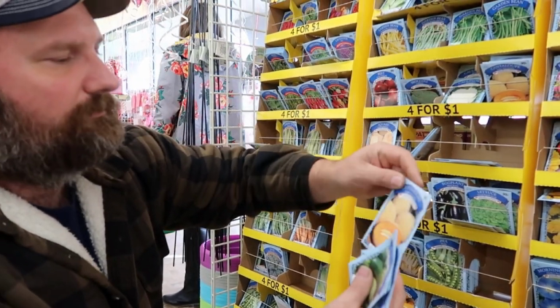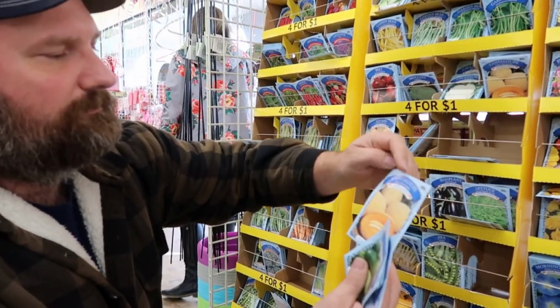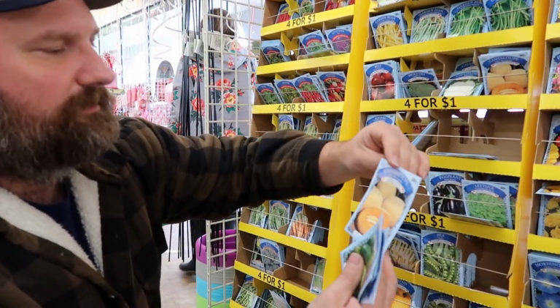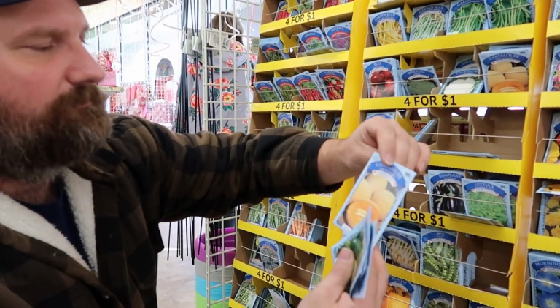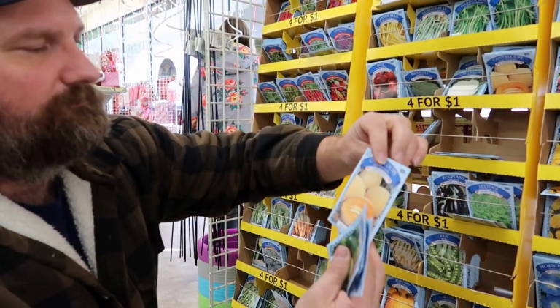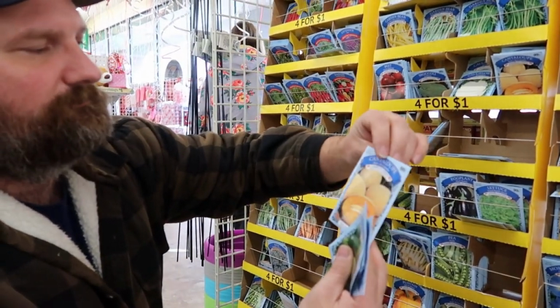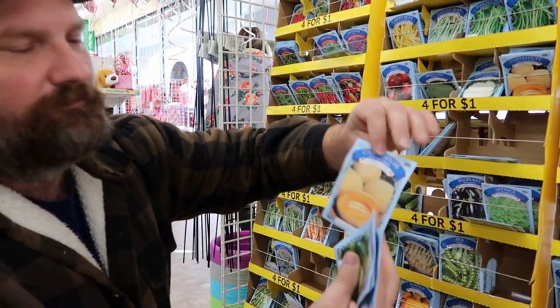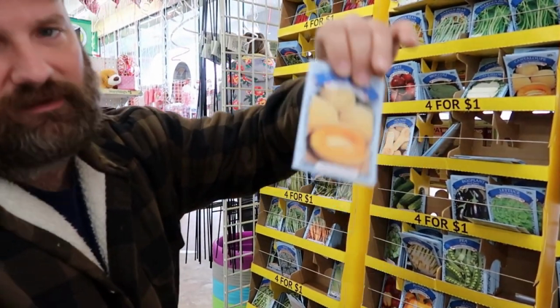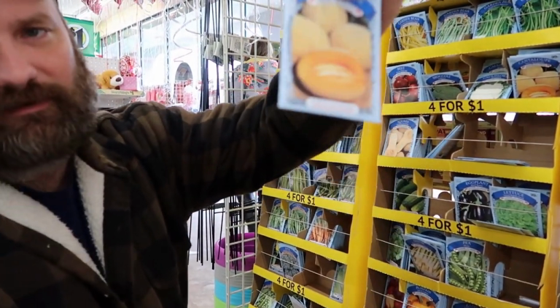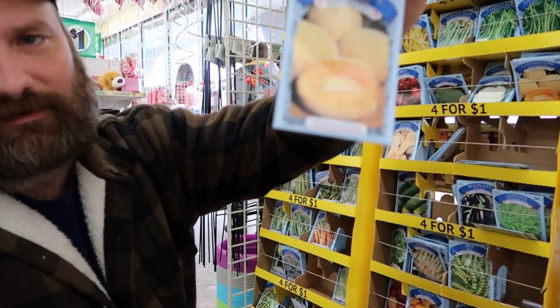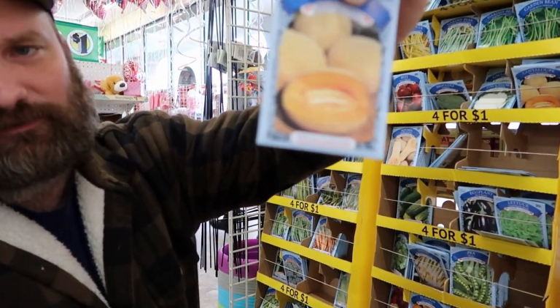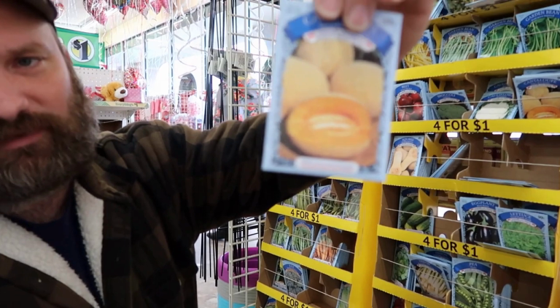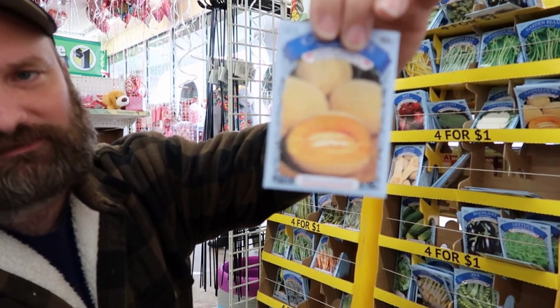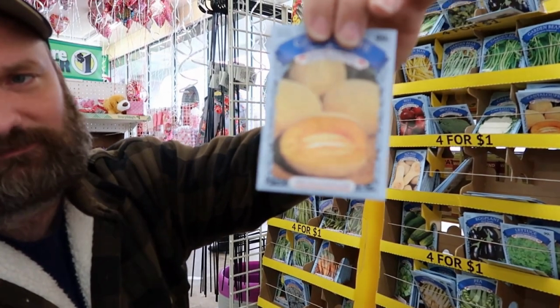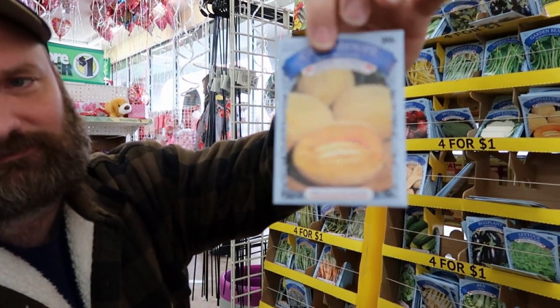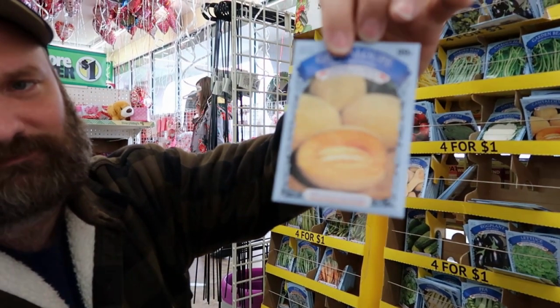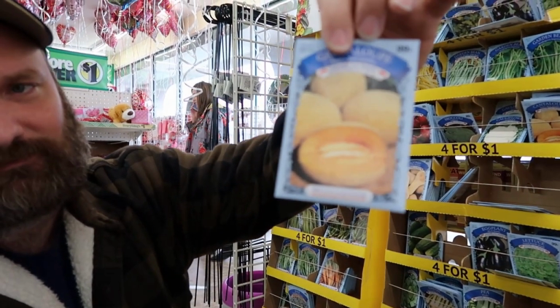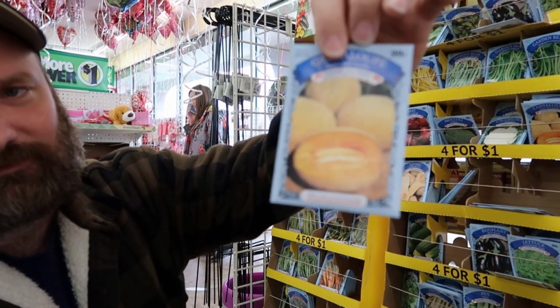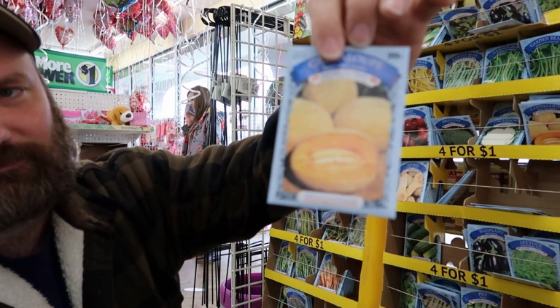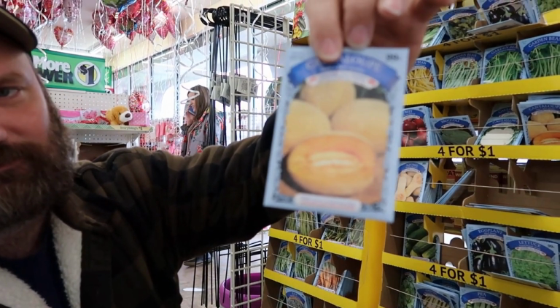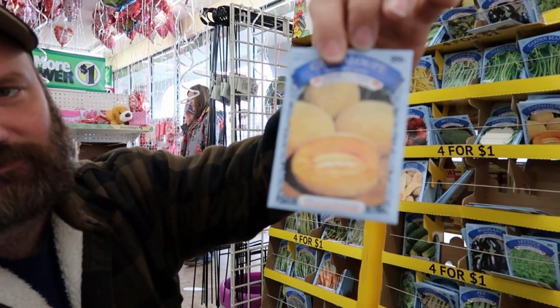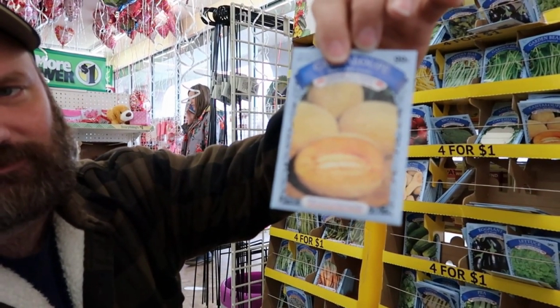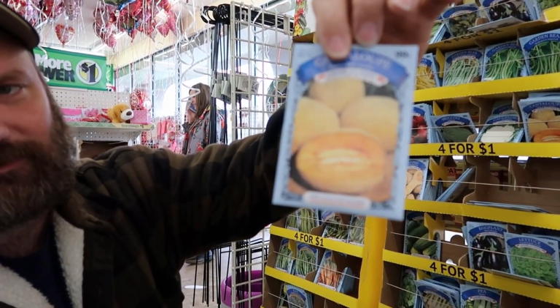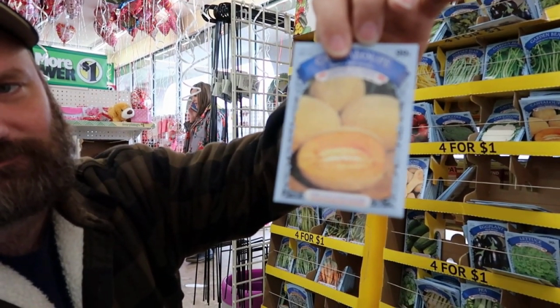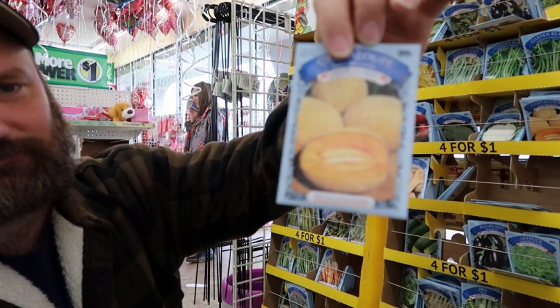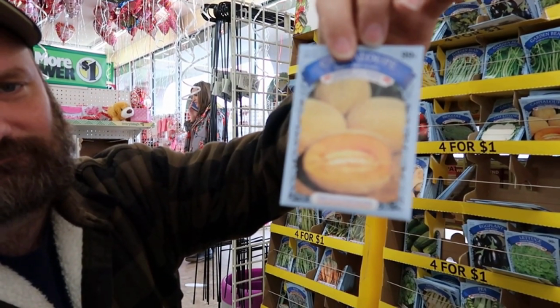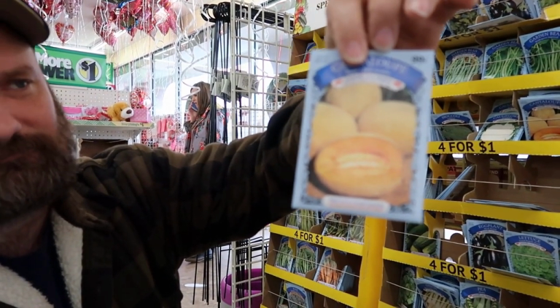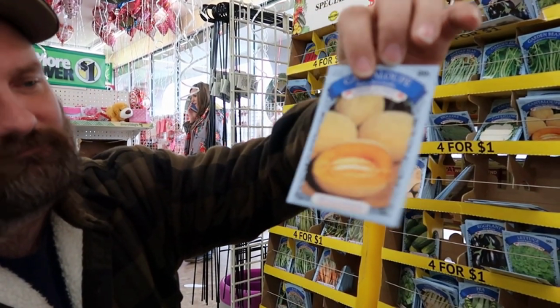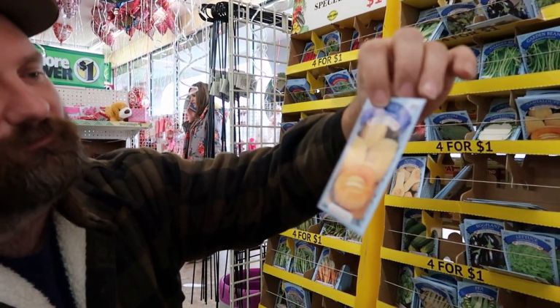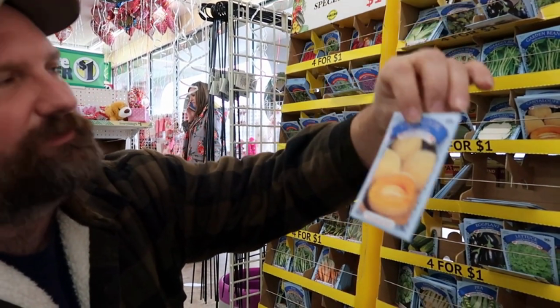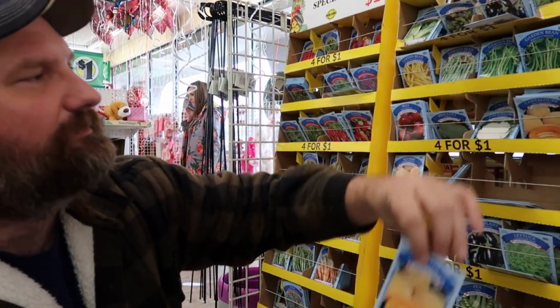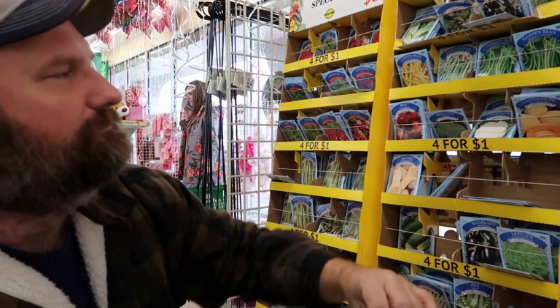Look at that — Bell's Bass. Kind of look good. We'll get those.